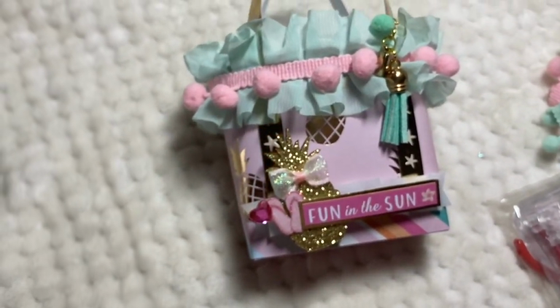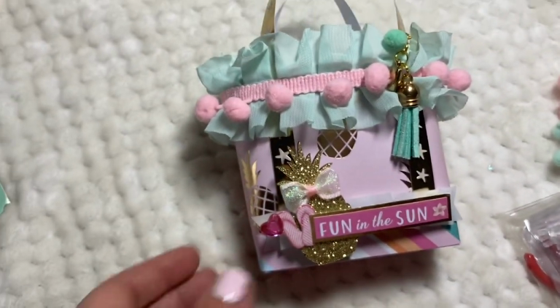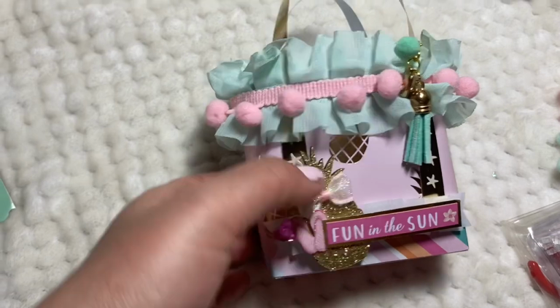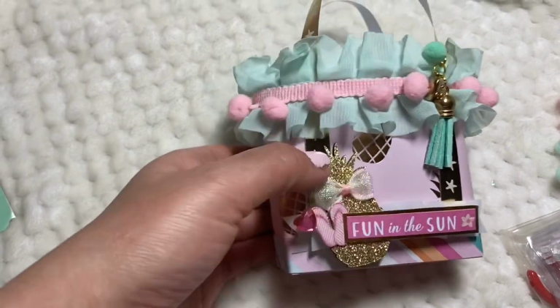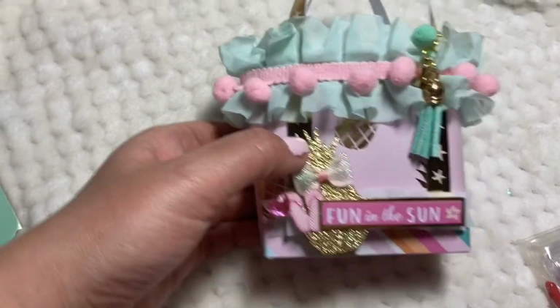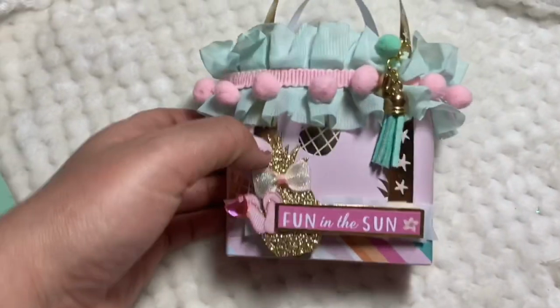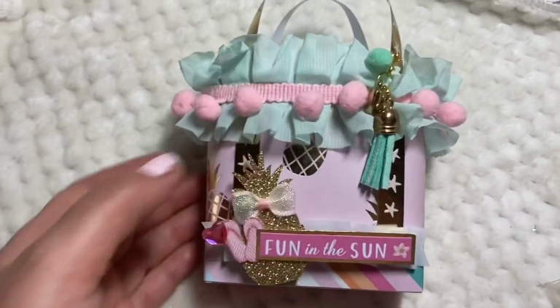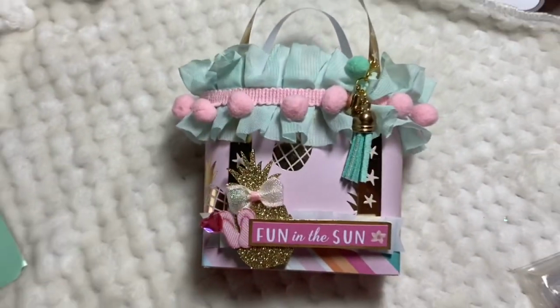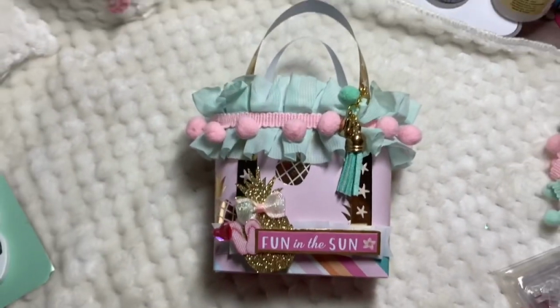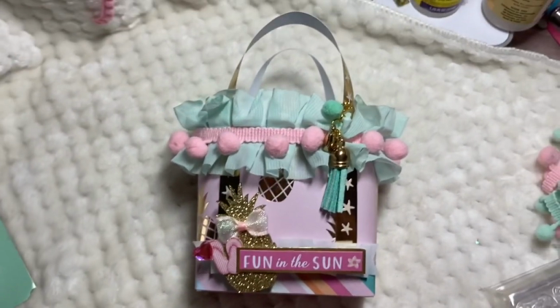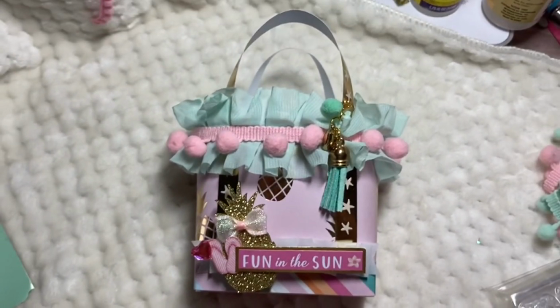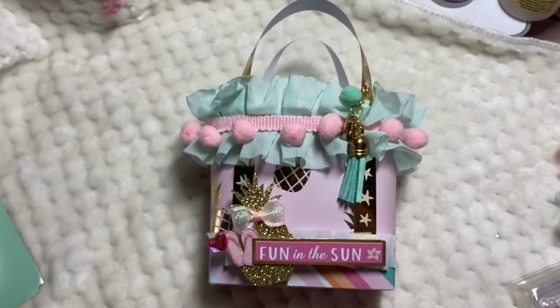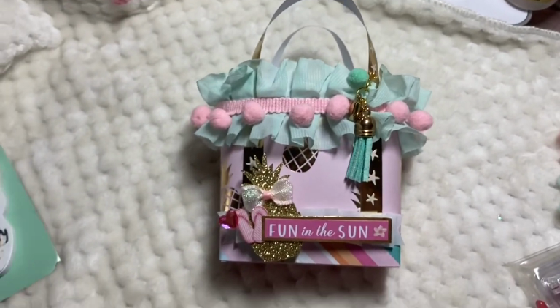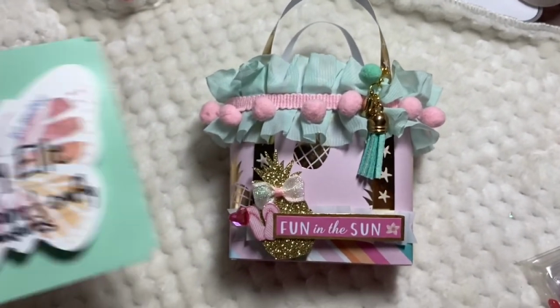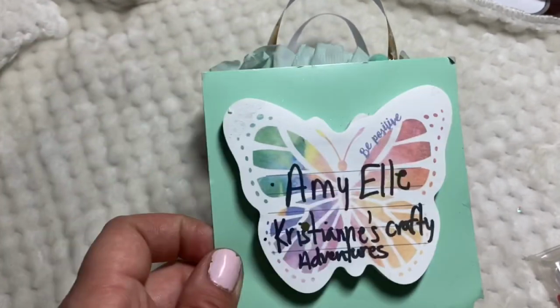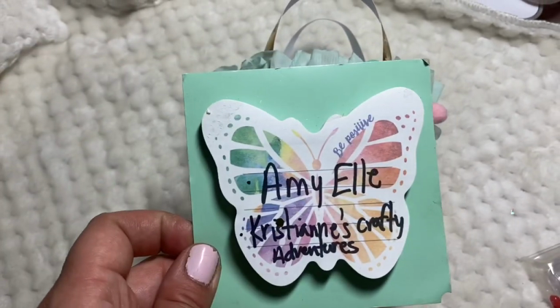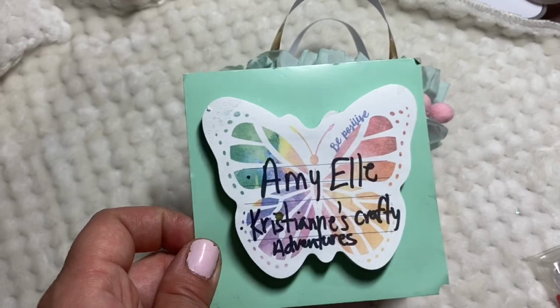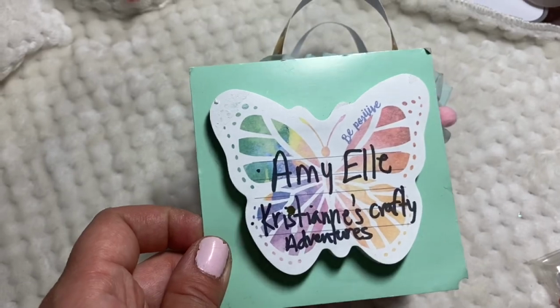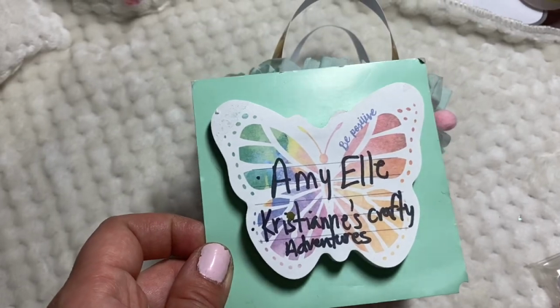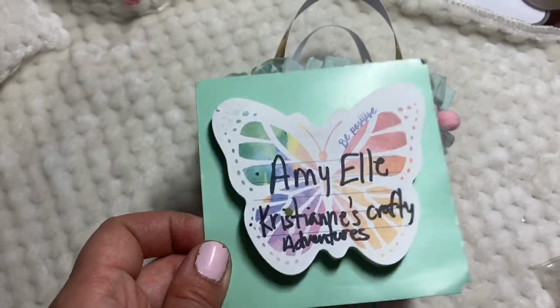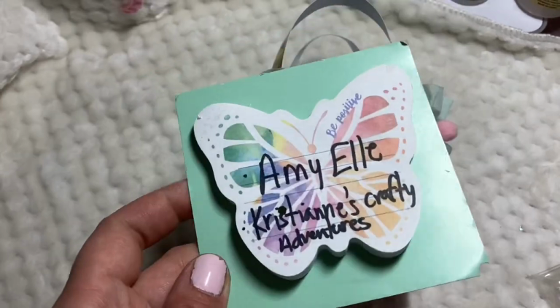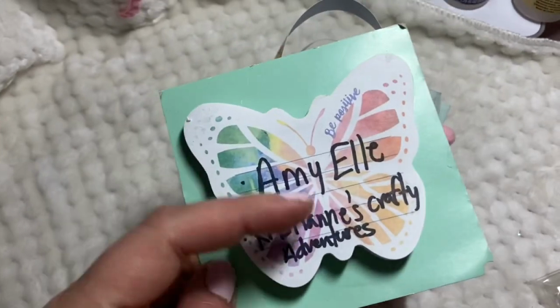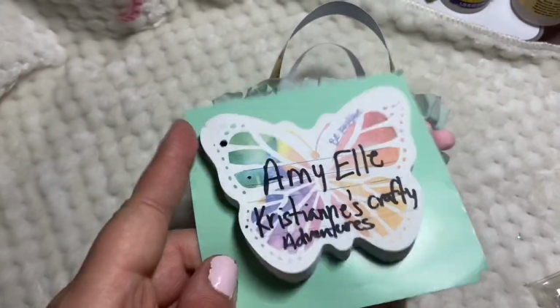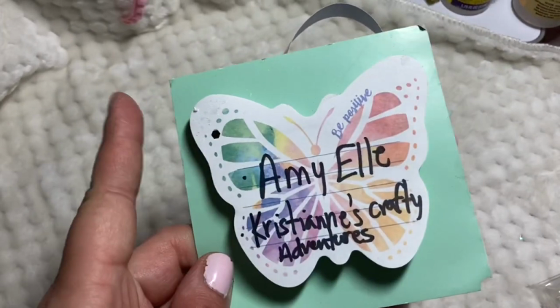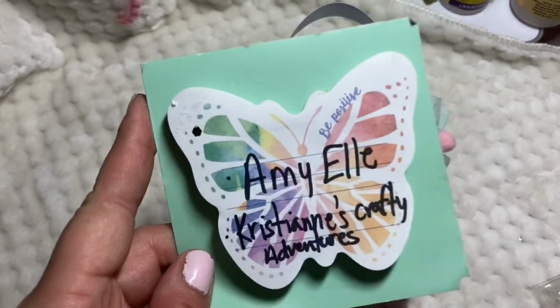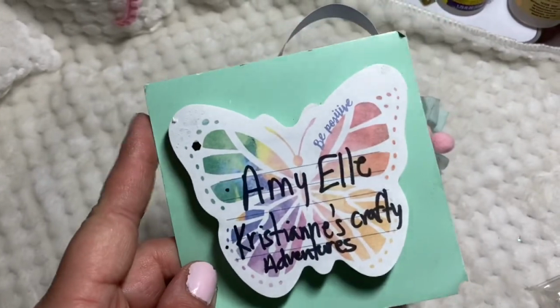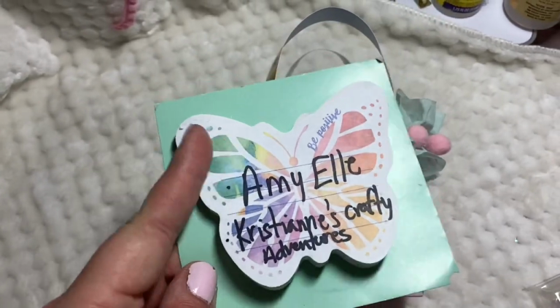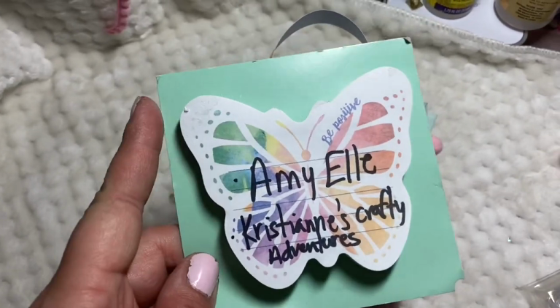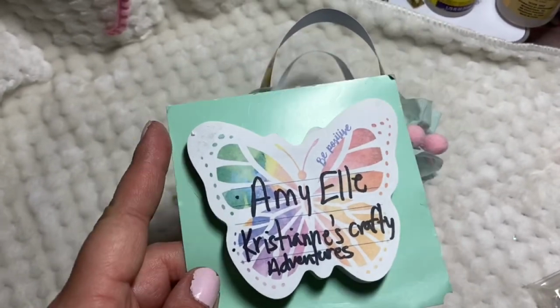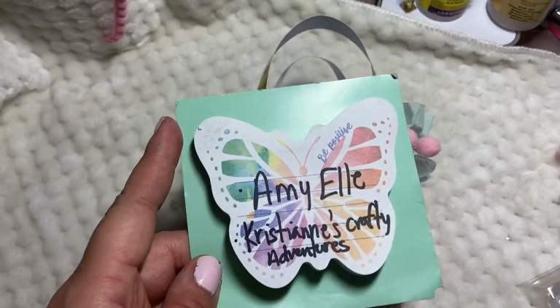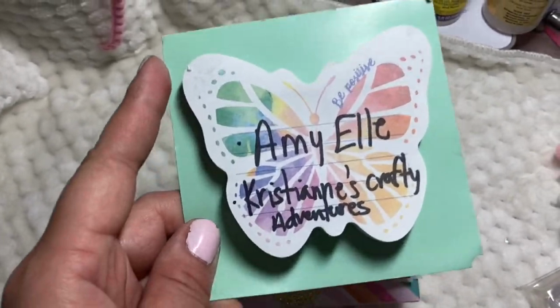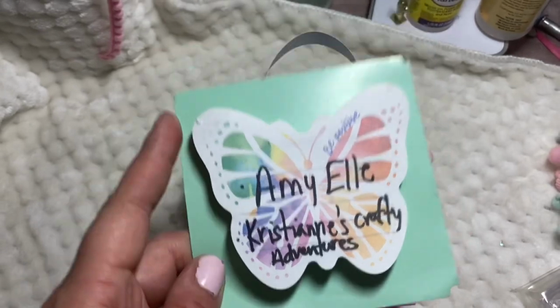But I do want to share with you this adorable little purse that I got inspired by Amy L's tutorial along with Christian's Crafty Adventures. Make sure to go check out these lovely ladies. They're awesome.